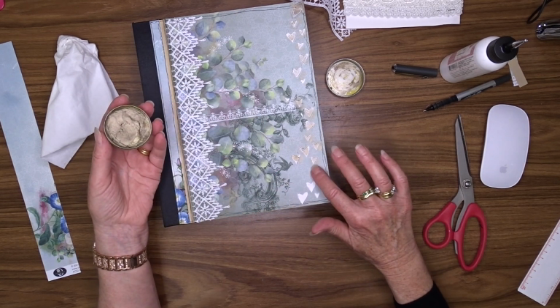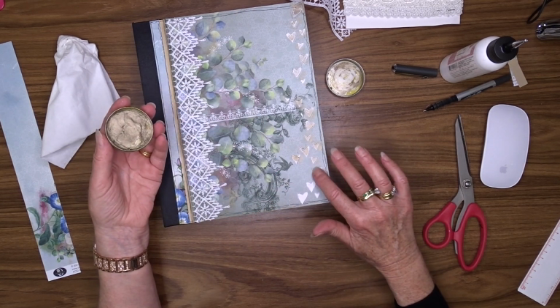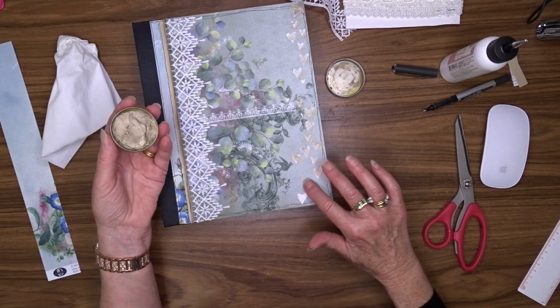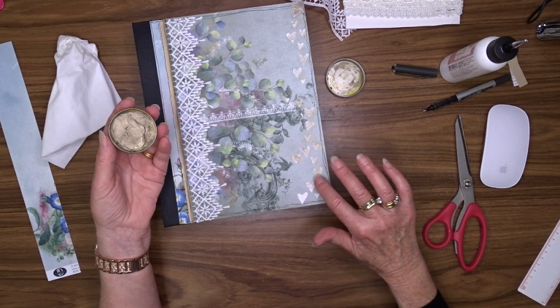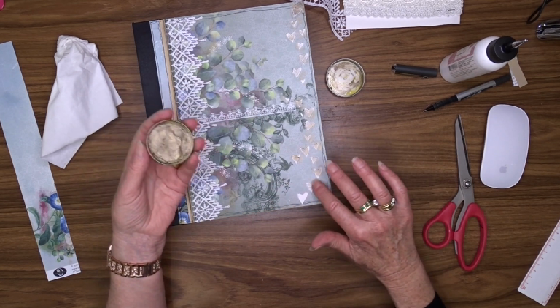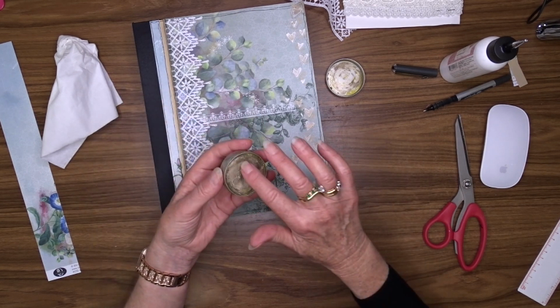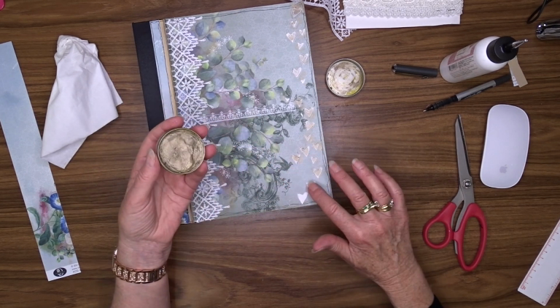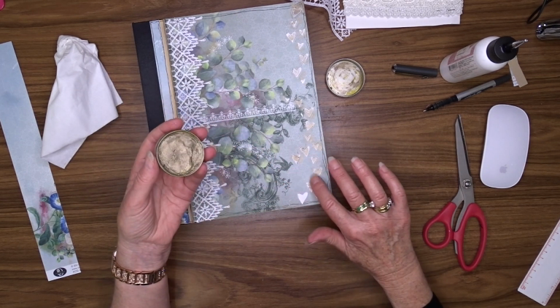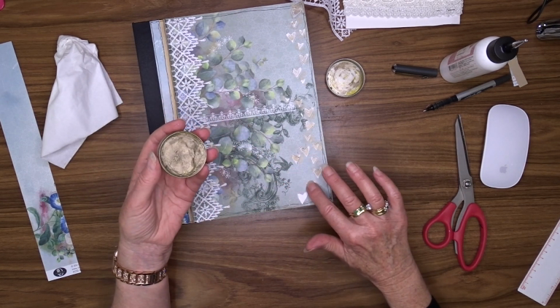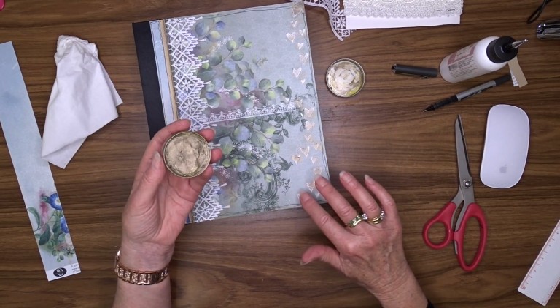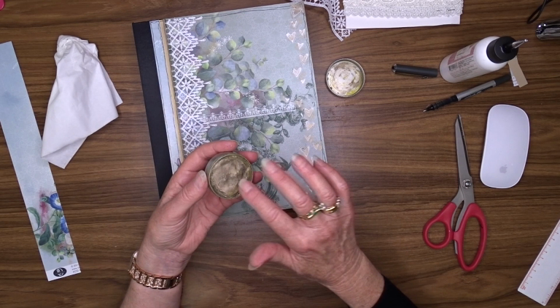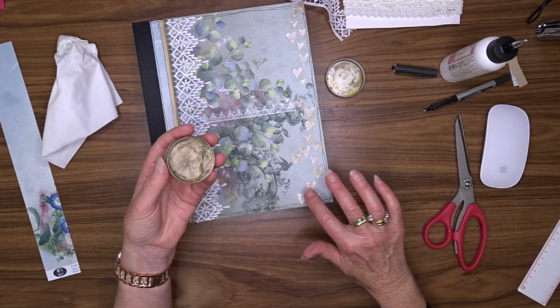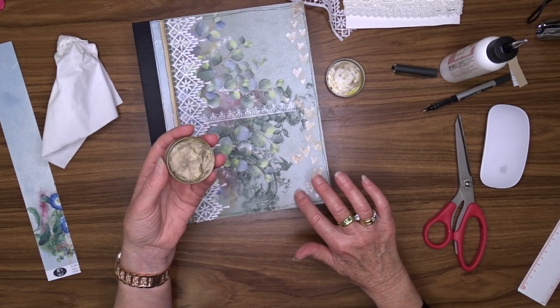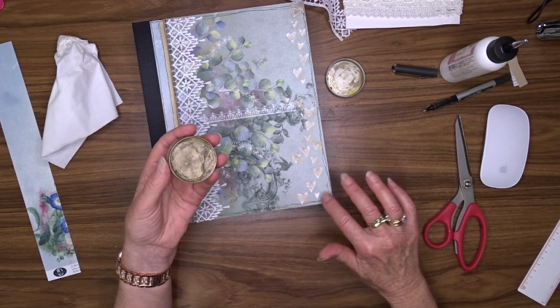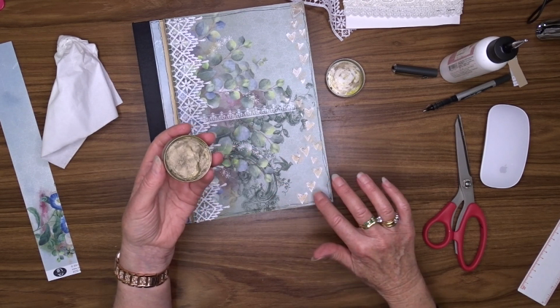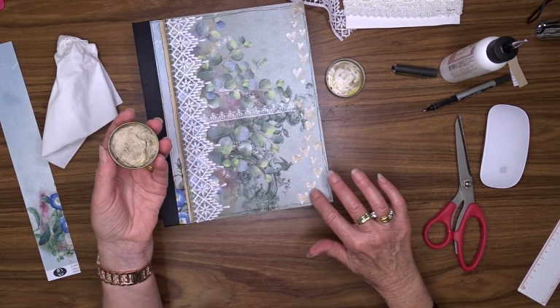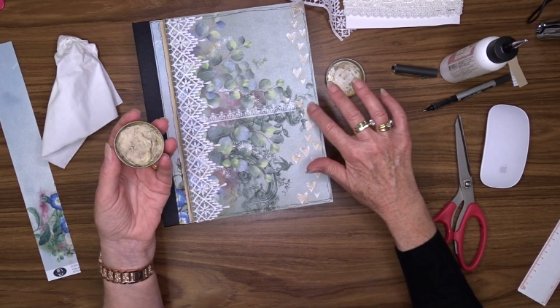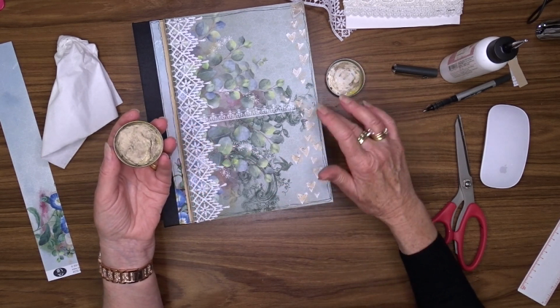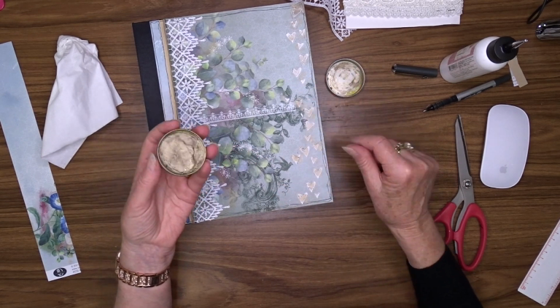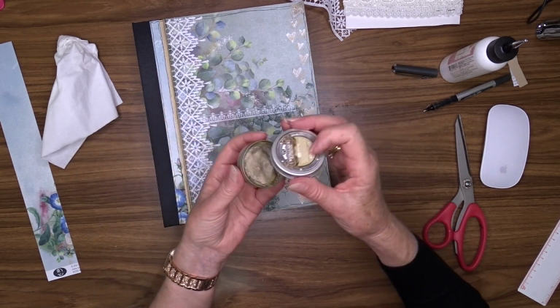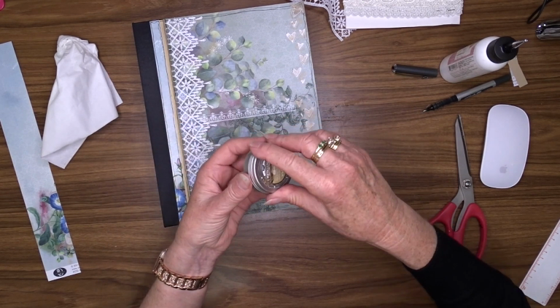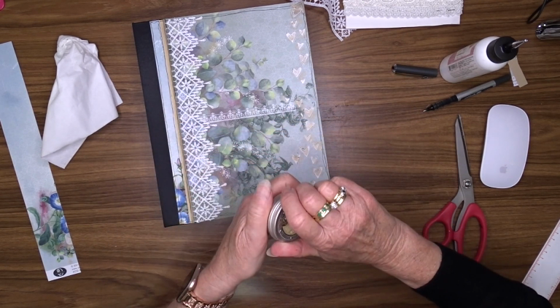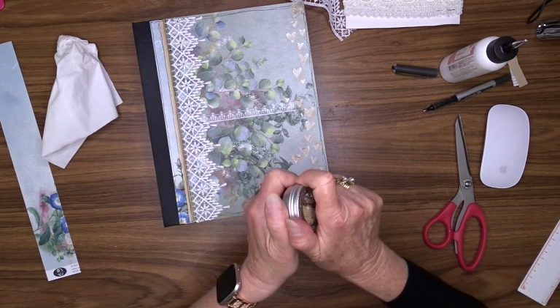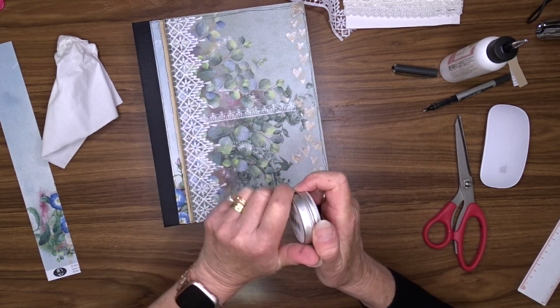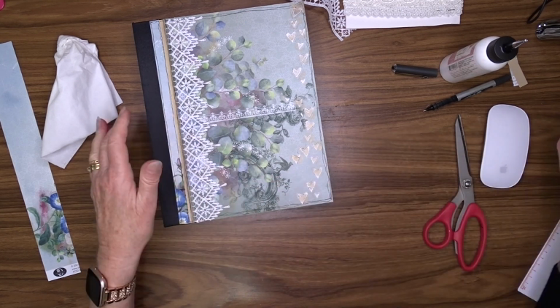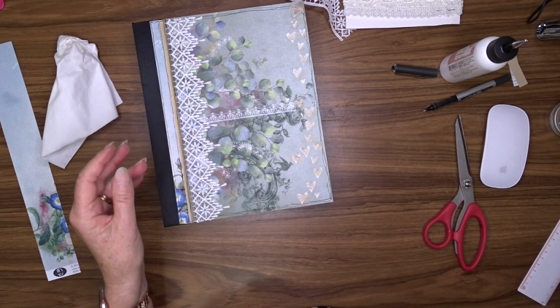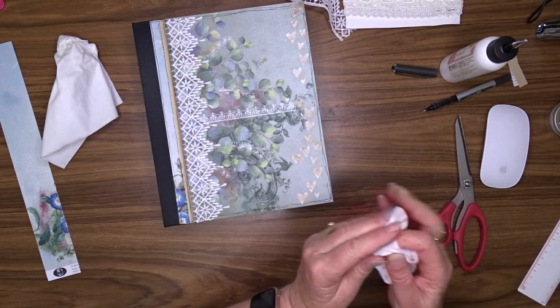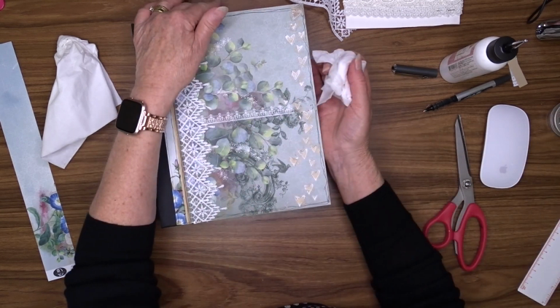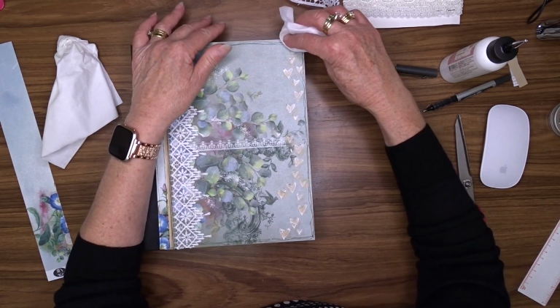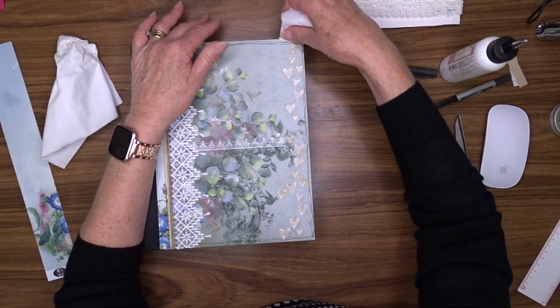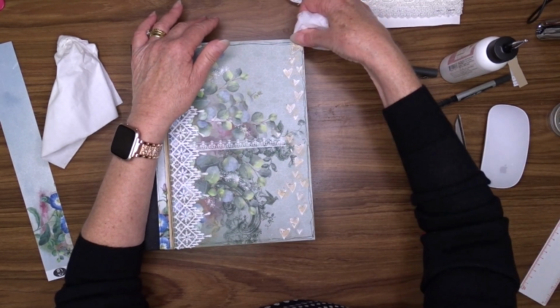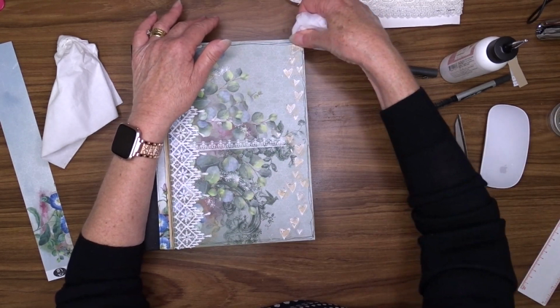I did try a few different ways to take it off with a baby wipe and things like that but it didn't seem to budge, so I'm just happy with how it looks and I'm happy to leave it as it is.